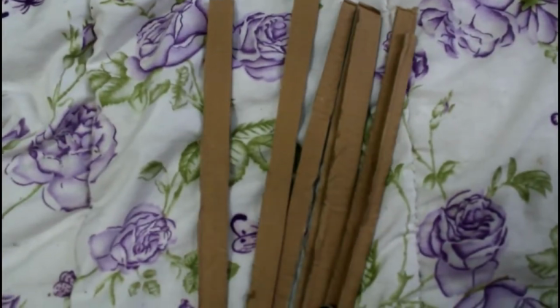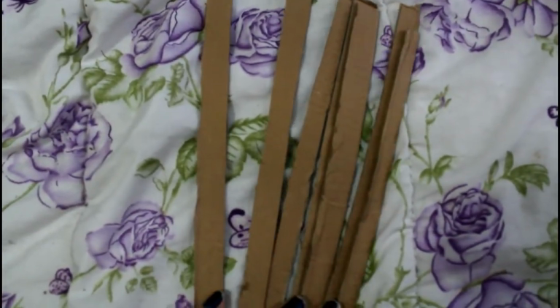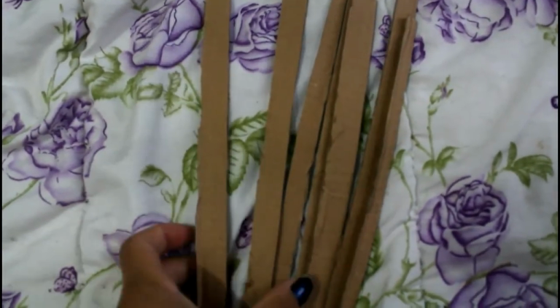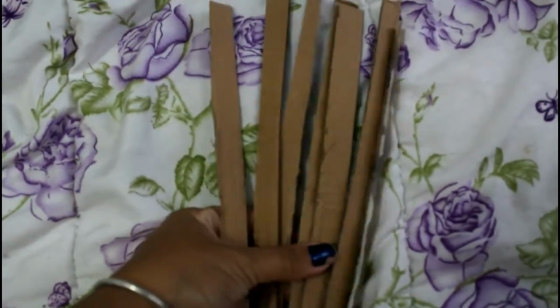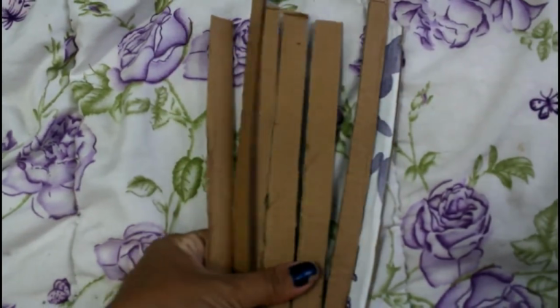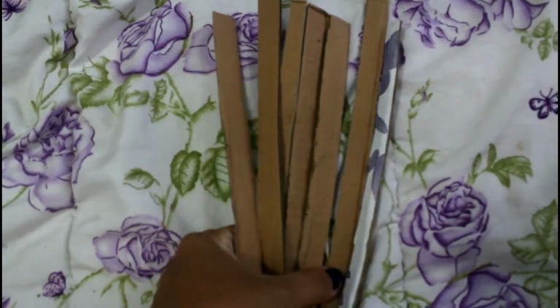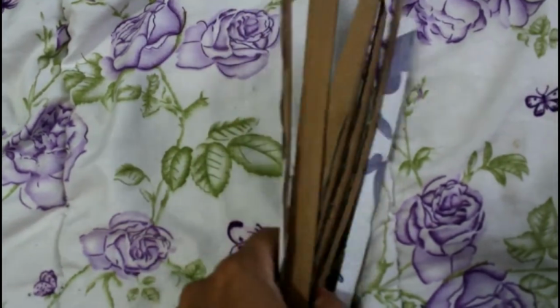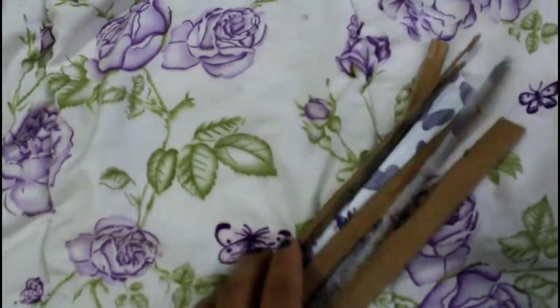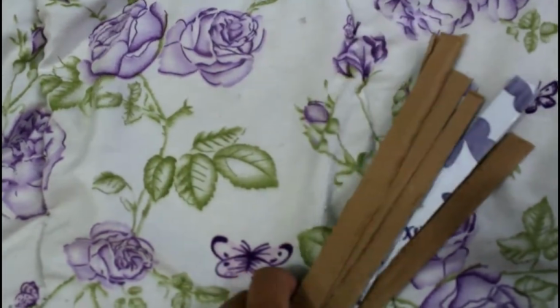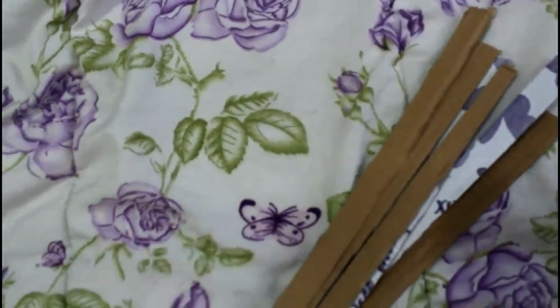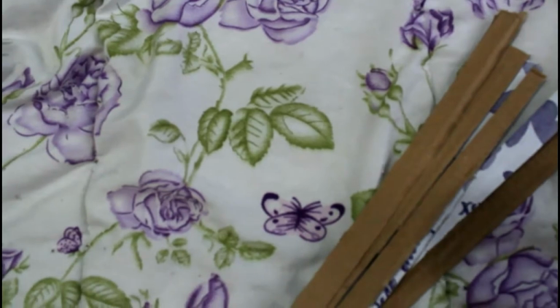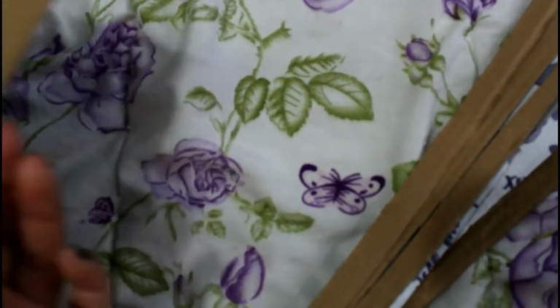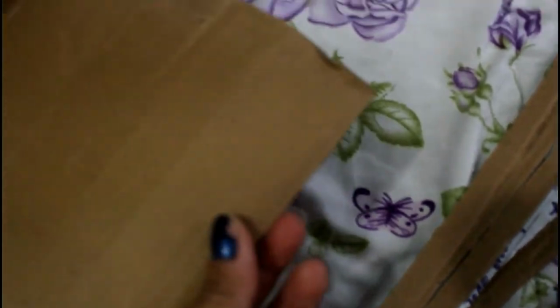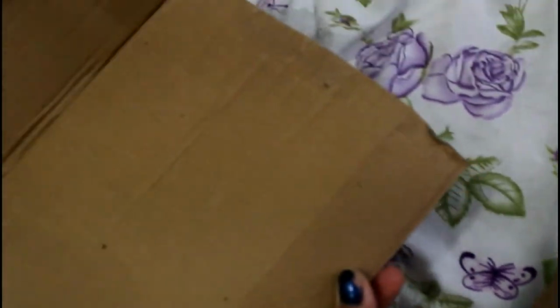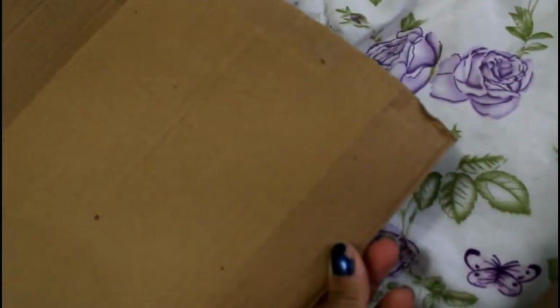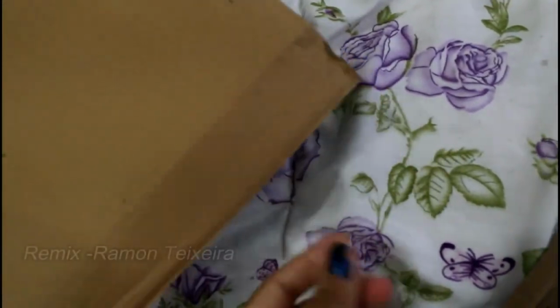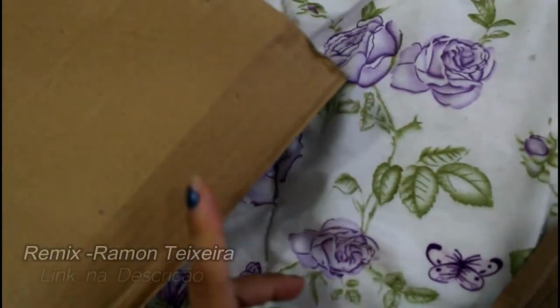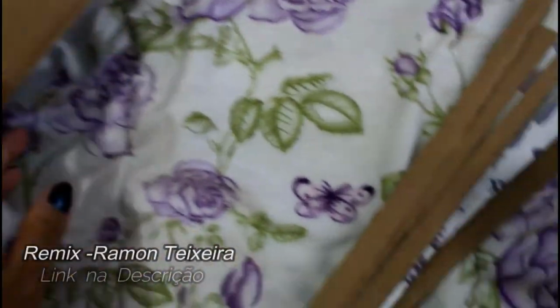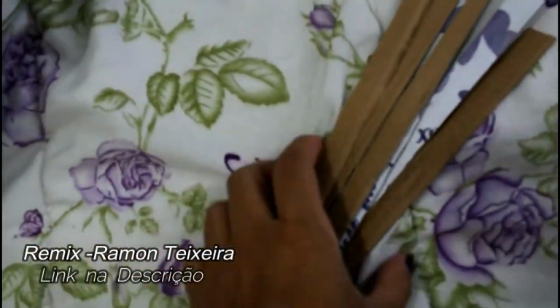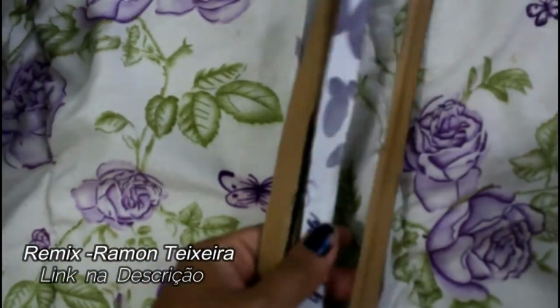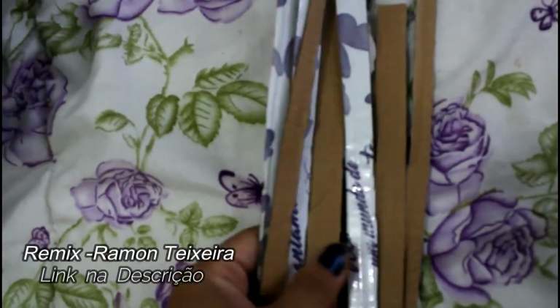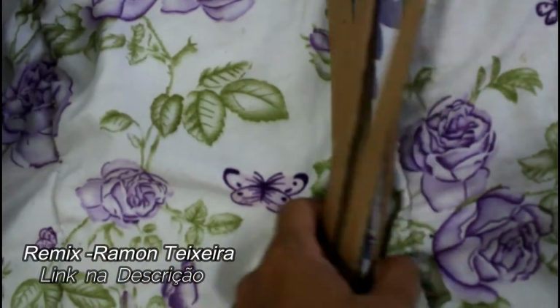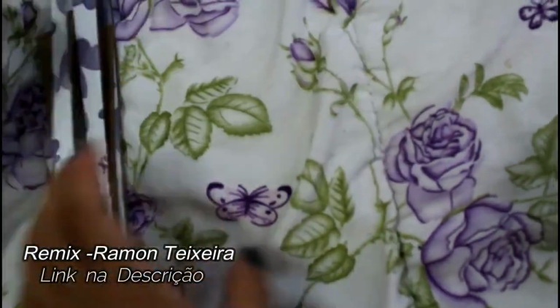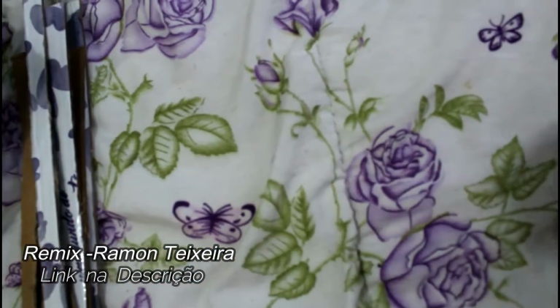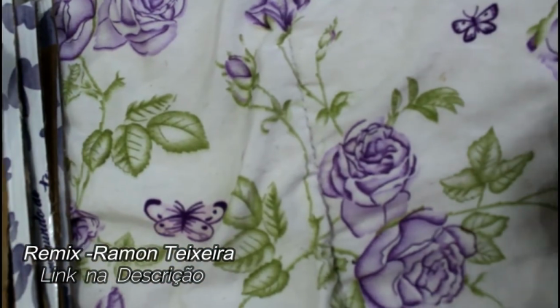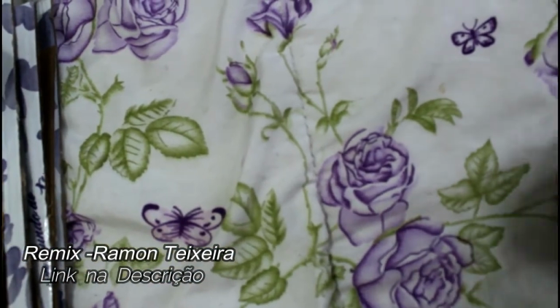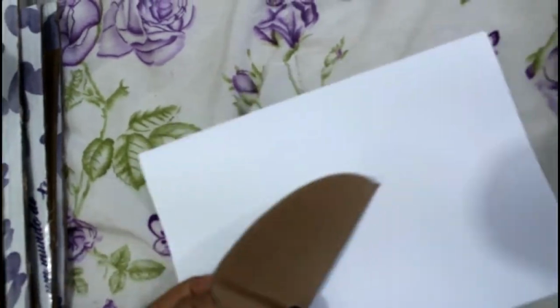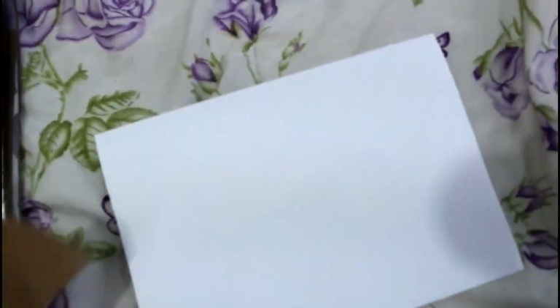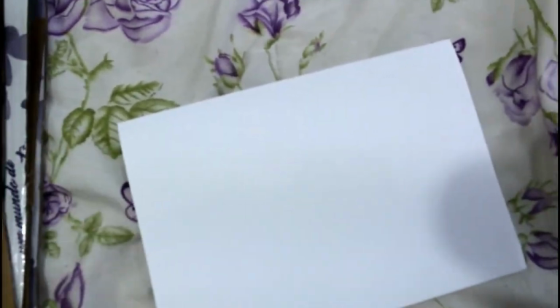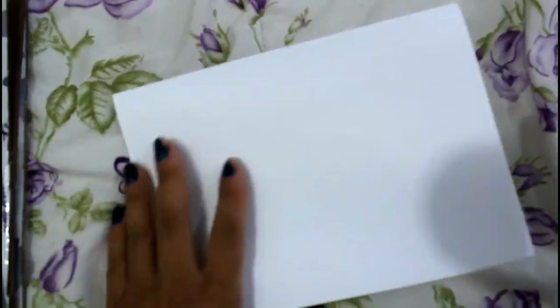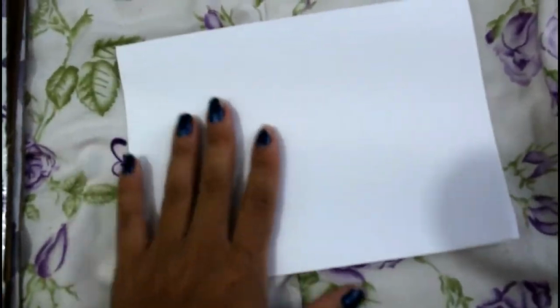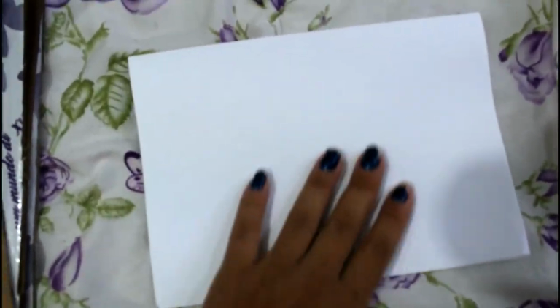Então agora a gente vai cortar várias tirinhas de papelão. Essa daí minha tem 2cm, e você corta tudo no mesmo tamanho, pra facilitar a tua vida — tenta cortar tudo no mesmo tamanho.